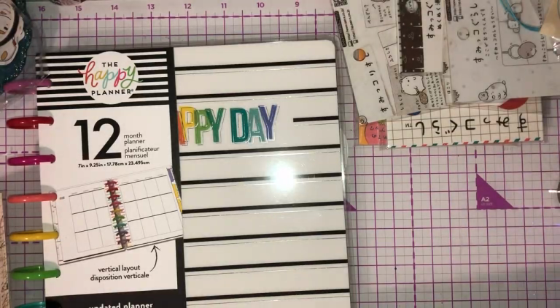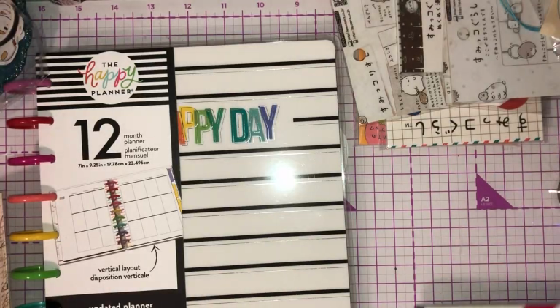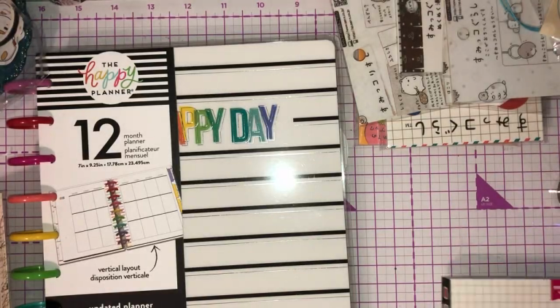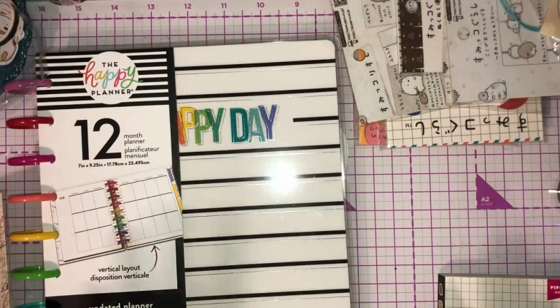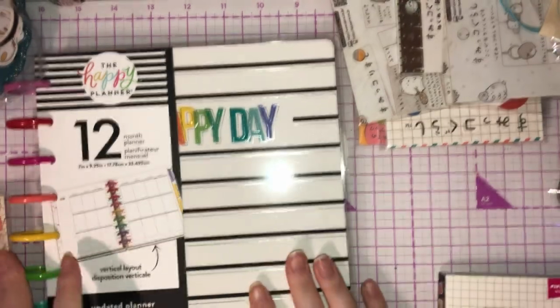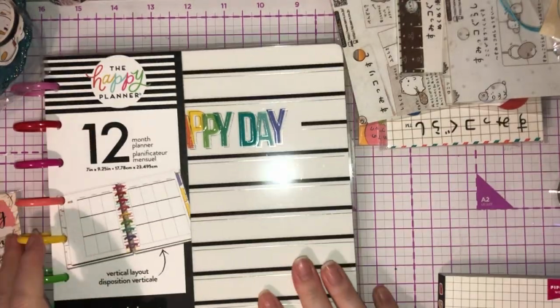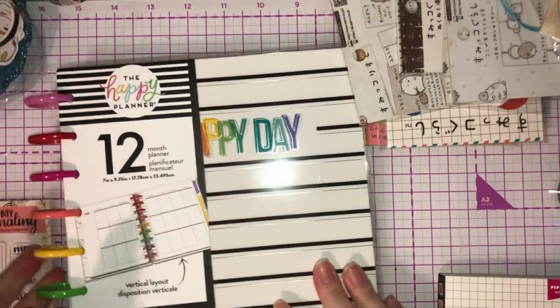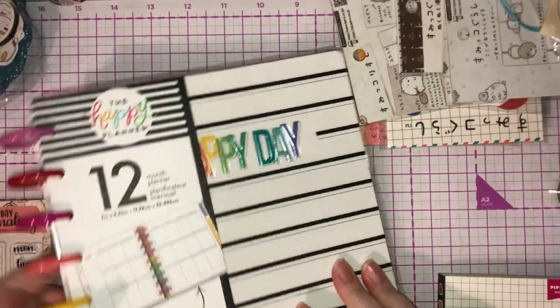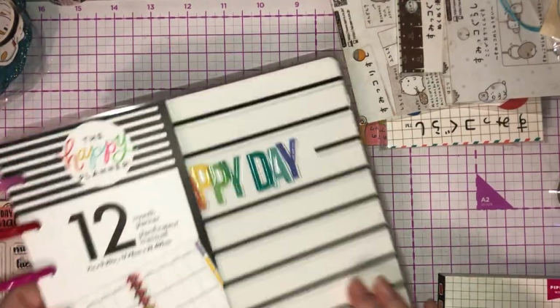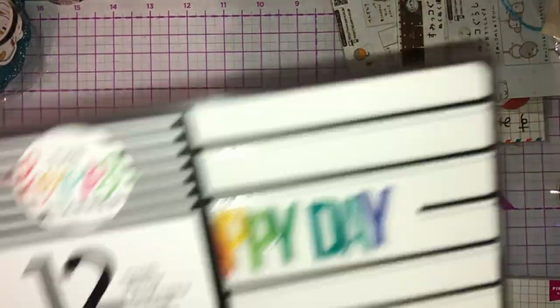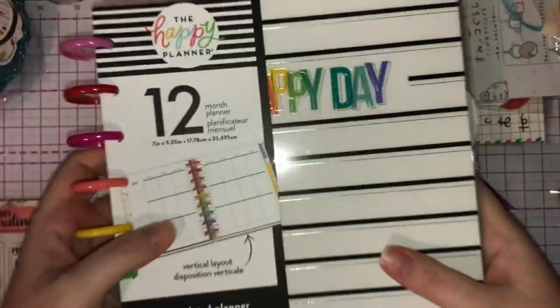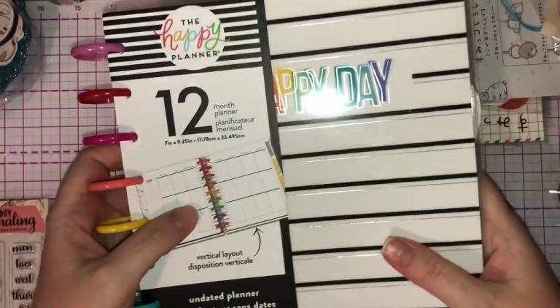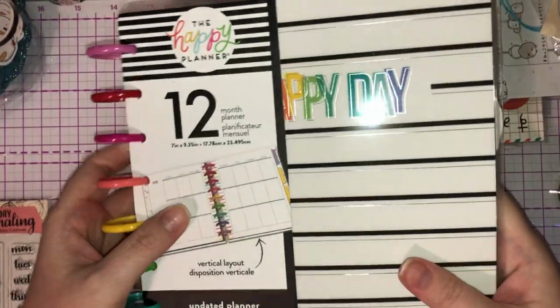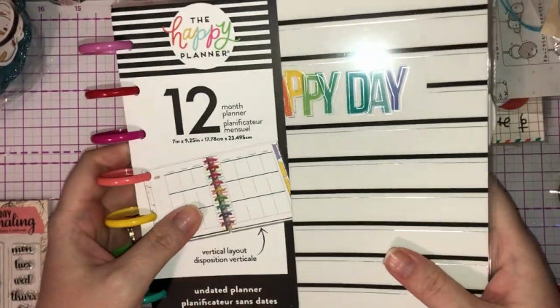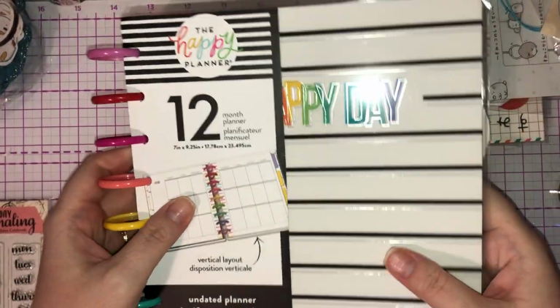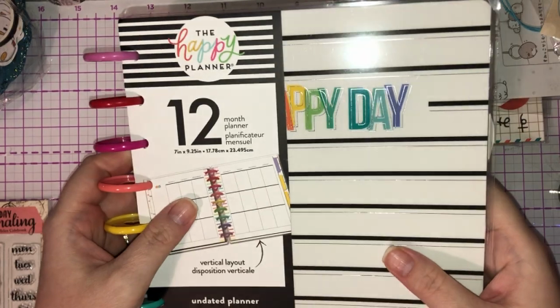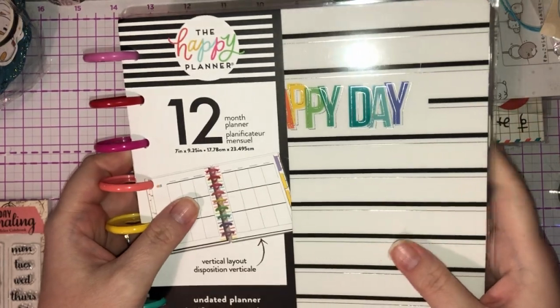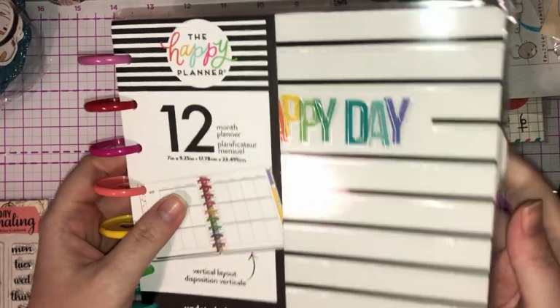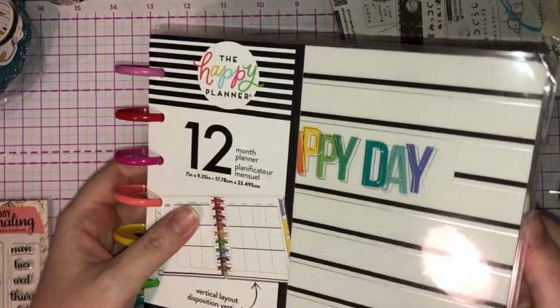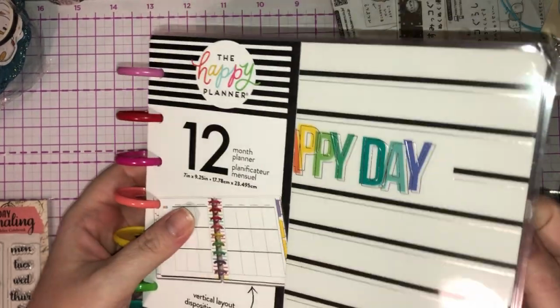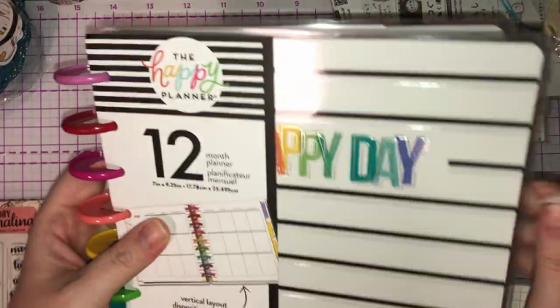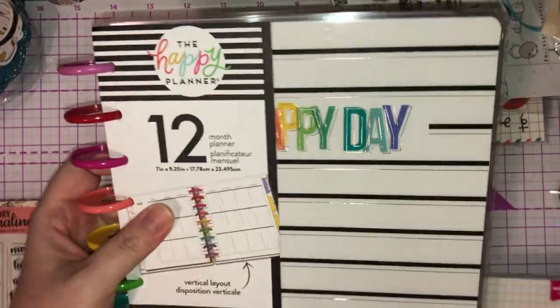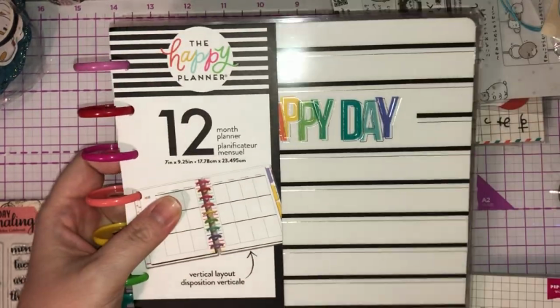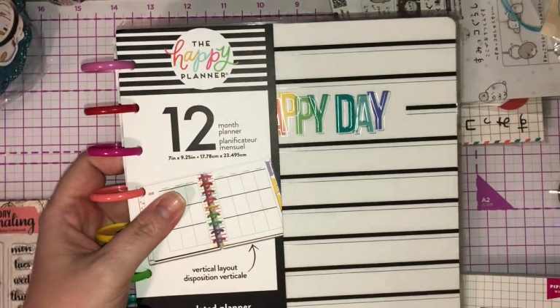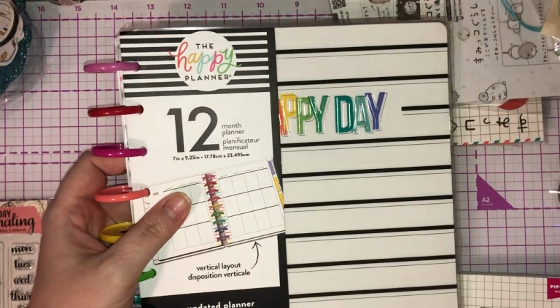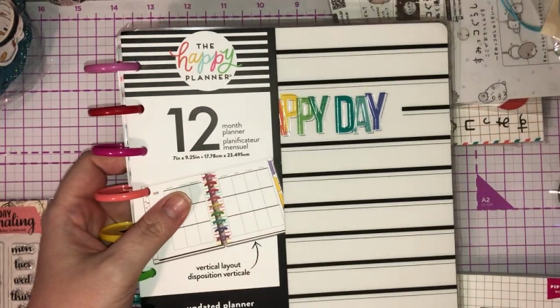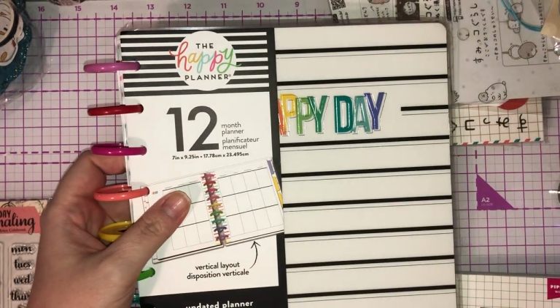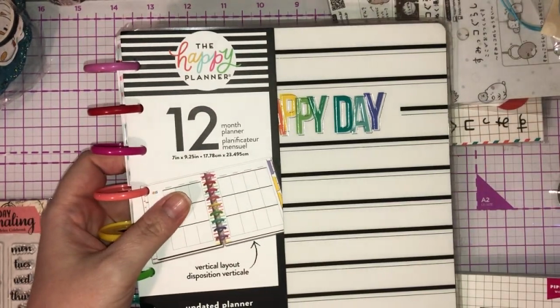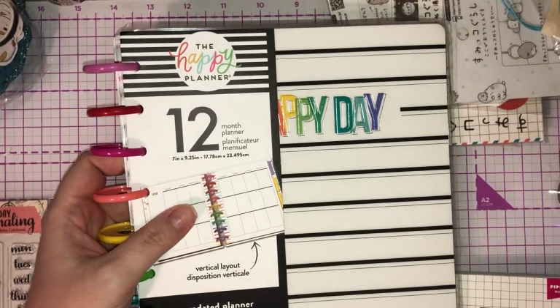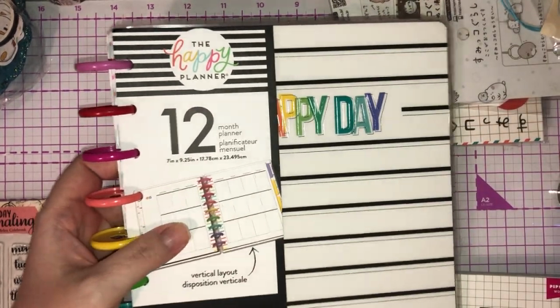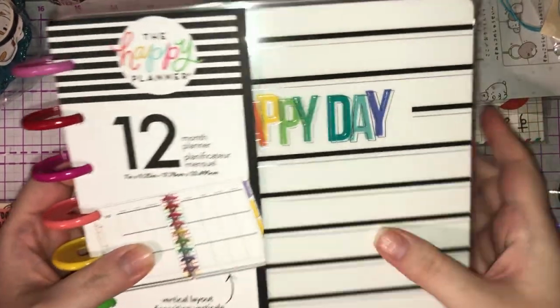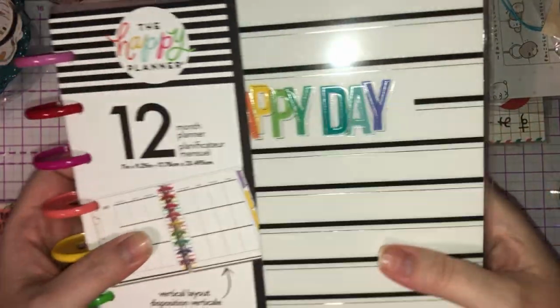The next thing I picked up was a Happy Planner. I've been debating on this — I had some Christmas money, so I thought, you know what, I'm just going with it, I'm getting a Happy Planner.